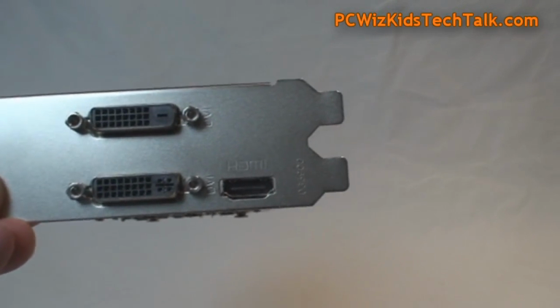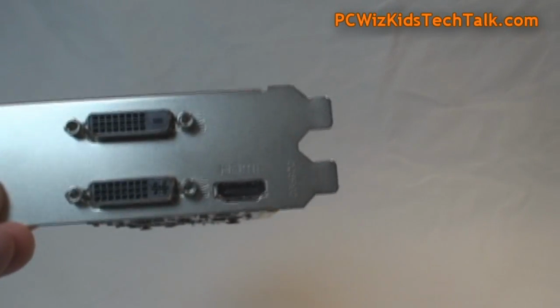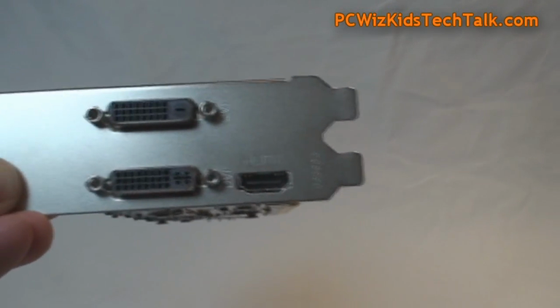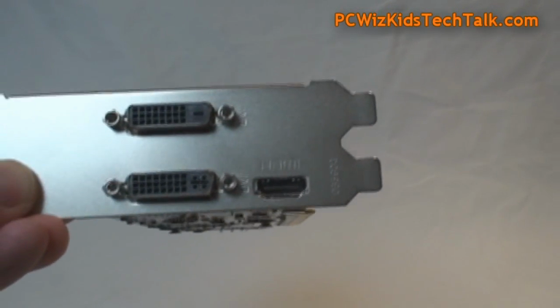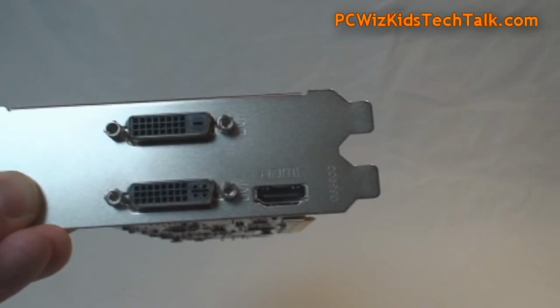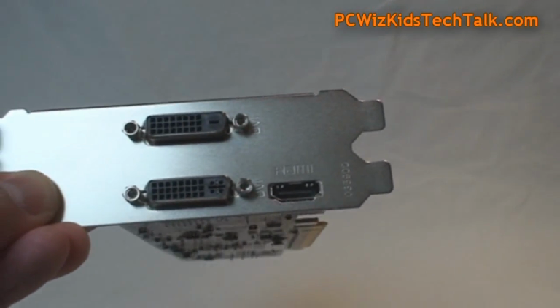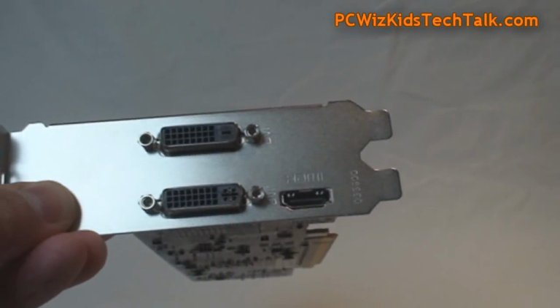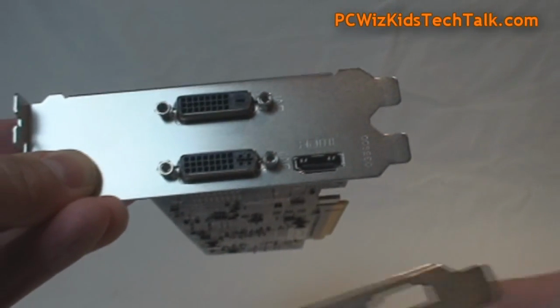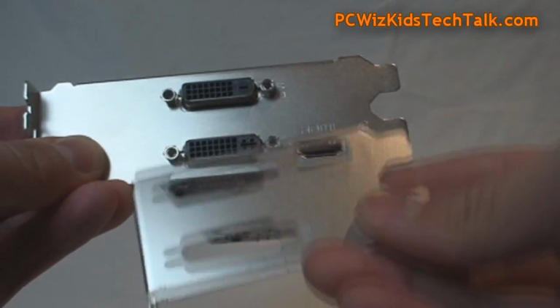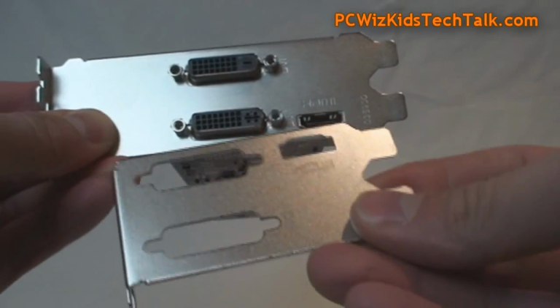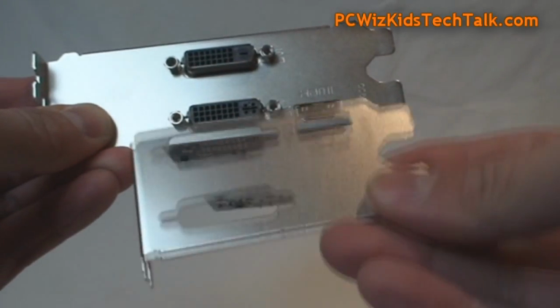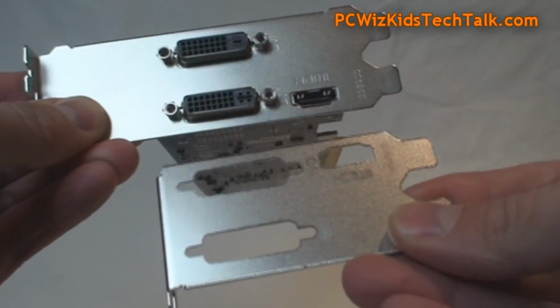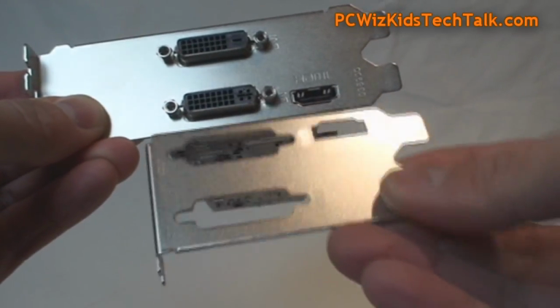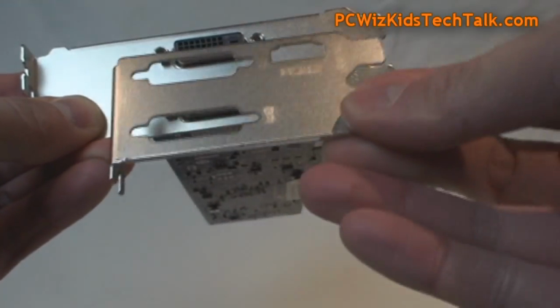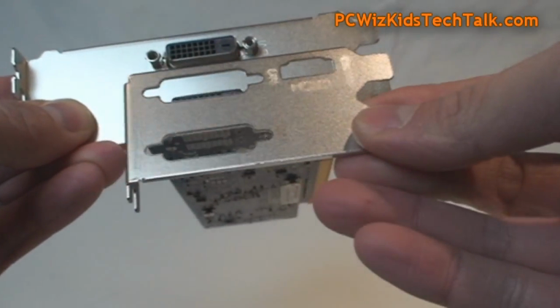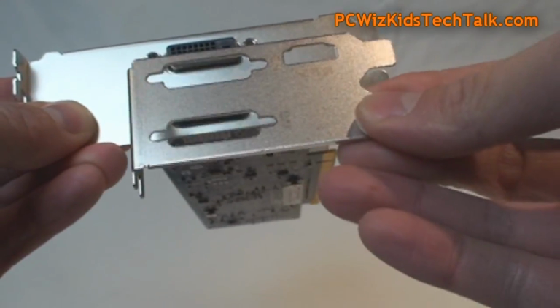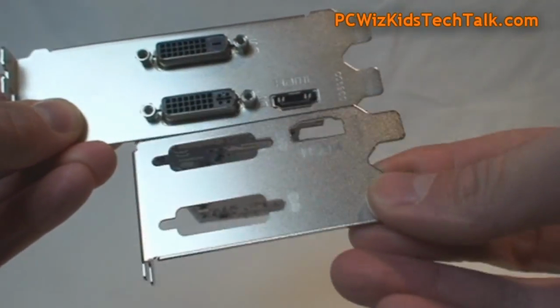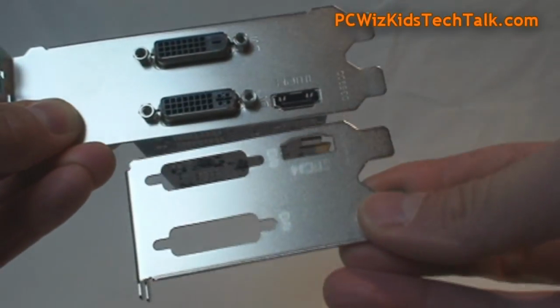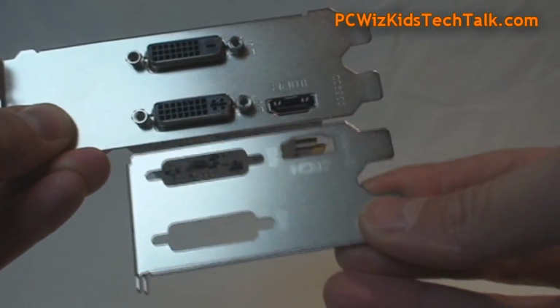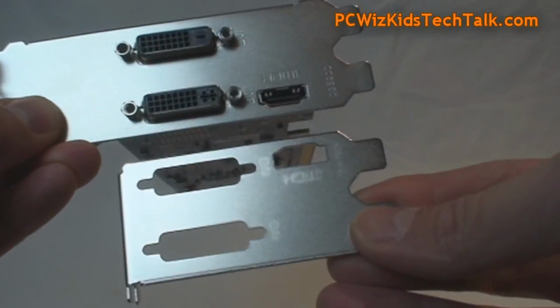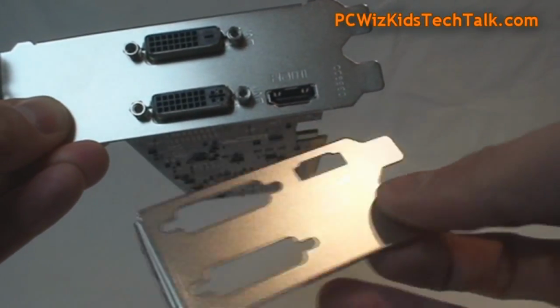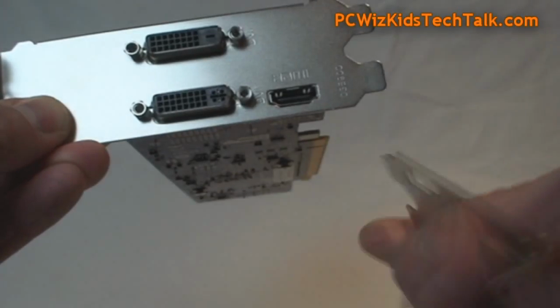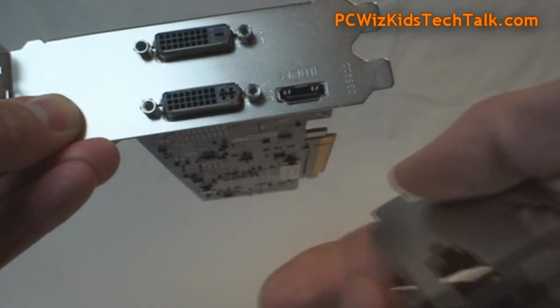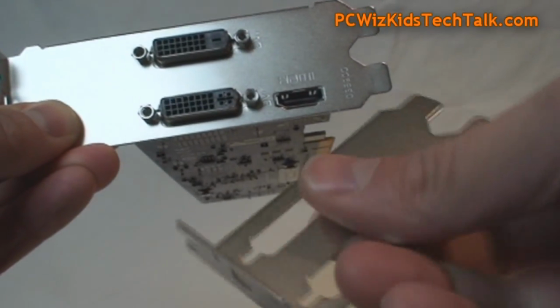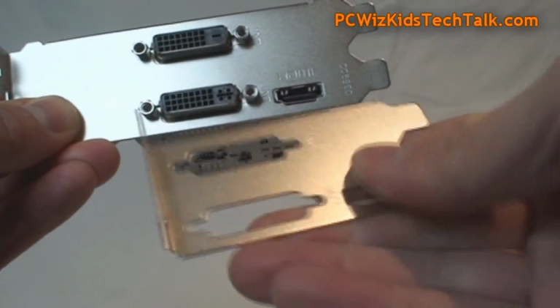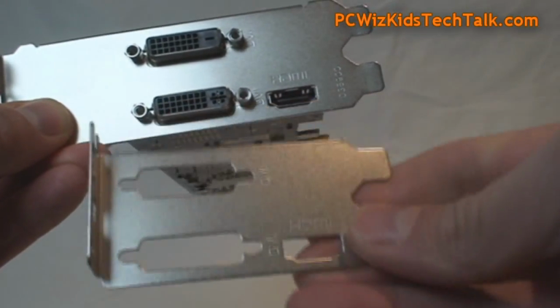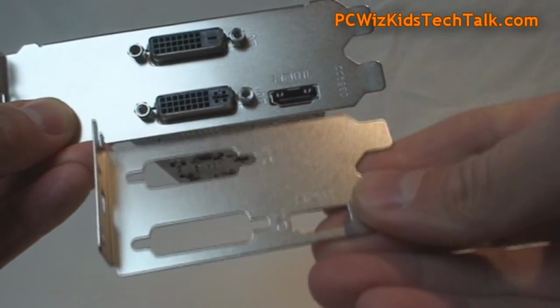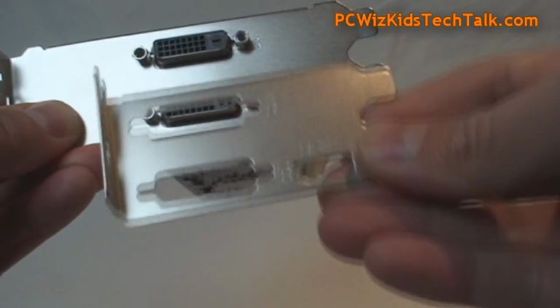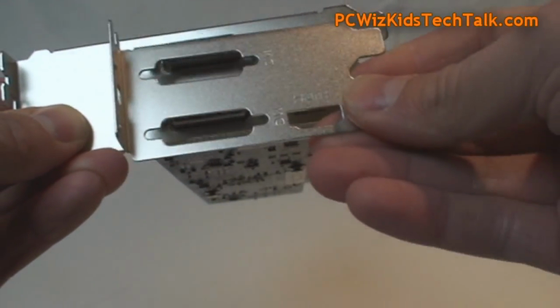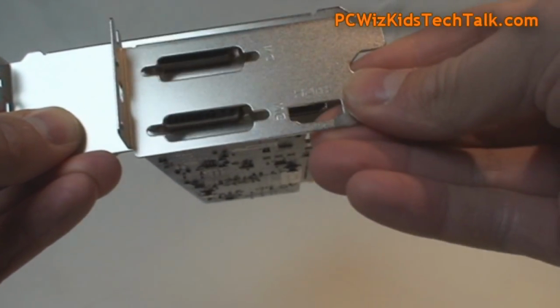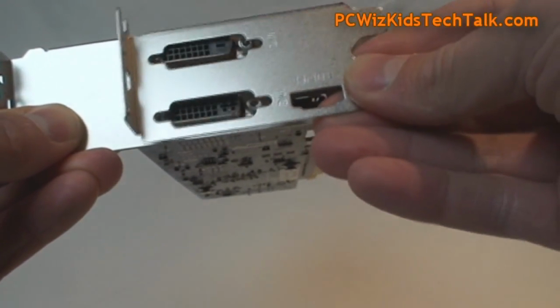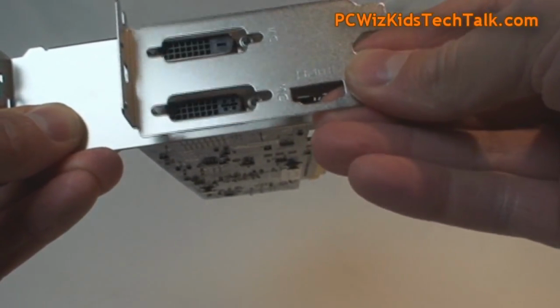Looking at the rest of the card, nothing really out of the ordinary. Just take out the faceplate if you want to install the small low-profile bracket — take out the screws and put the smaller one in its place. That's really about it.